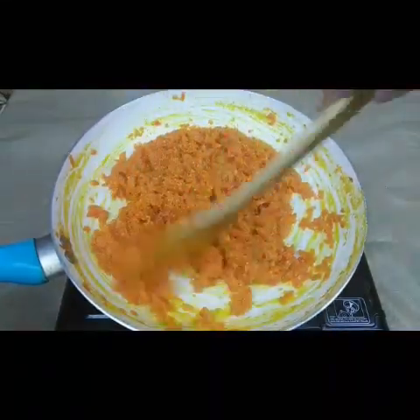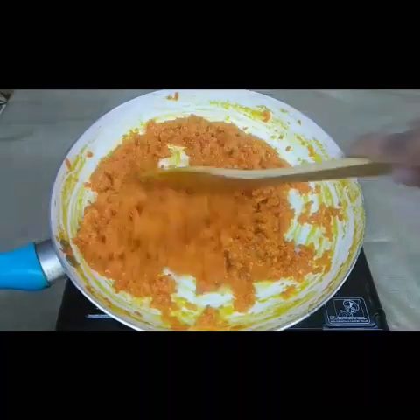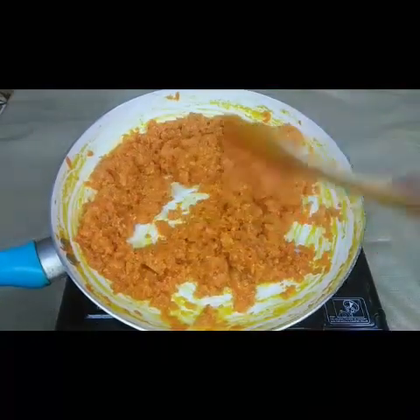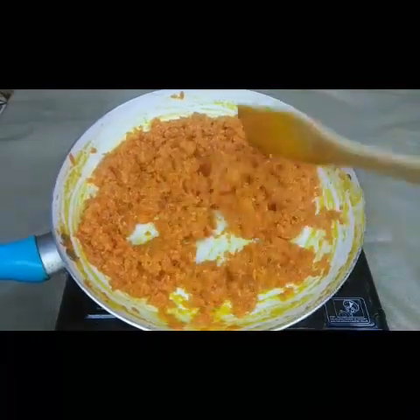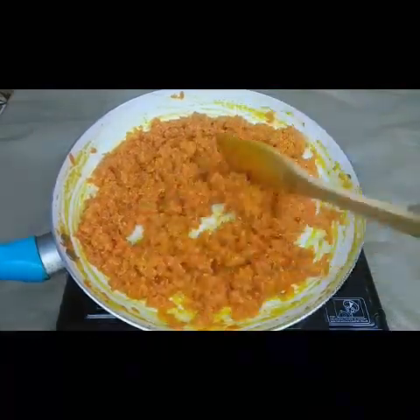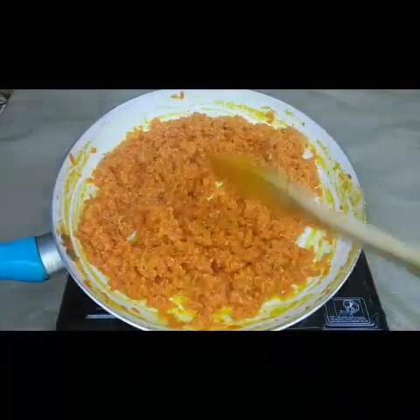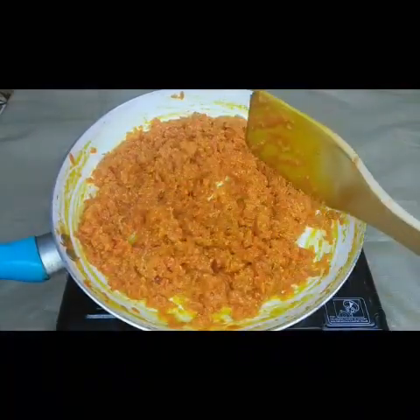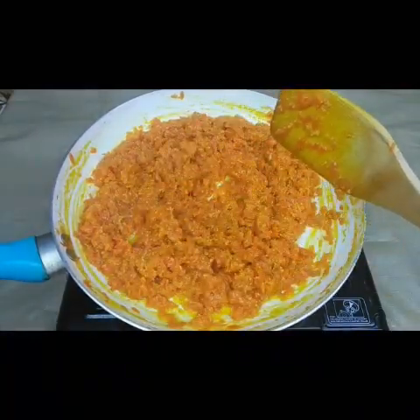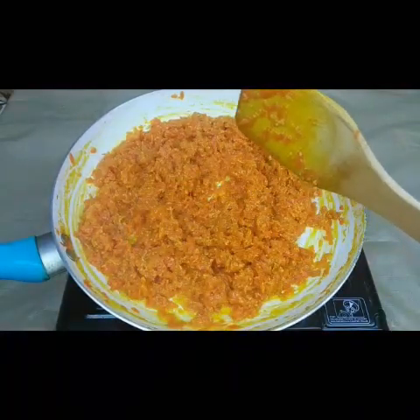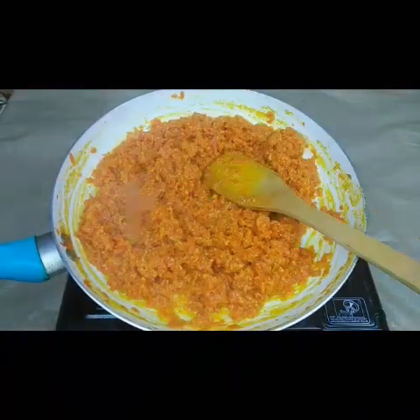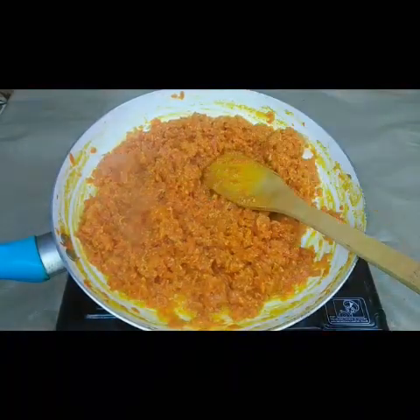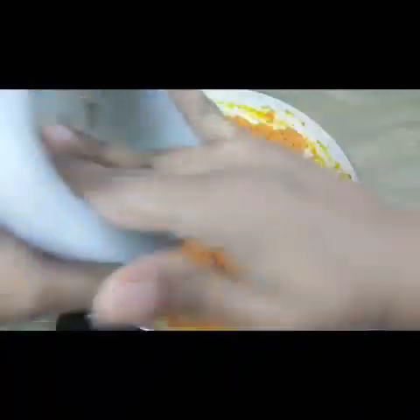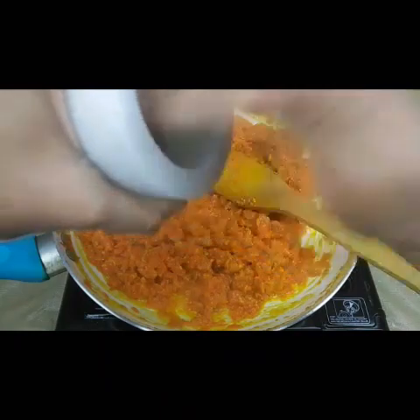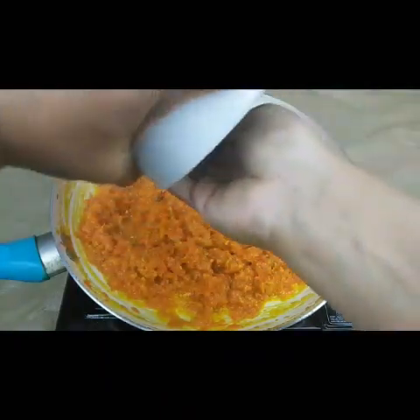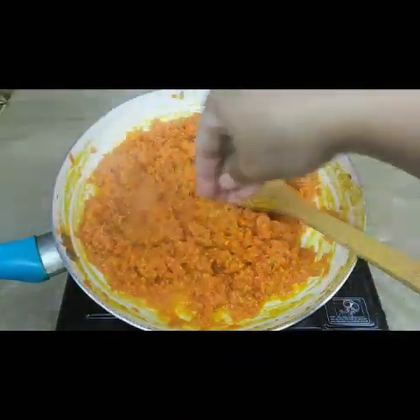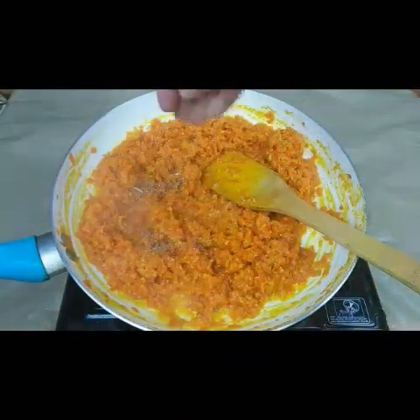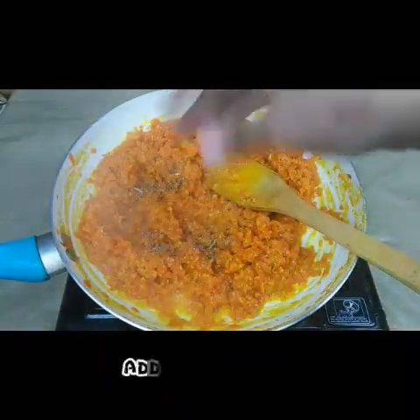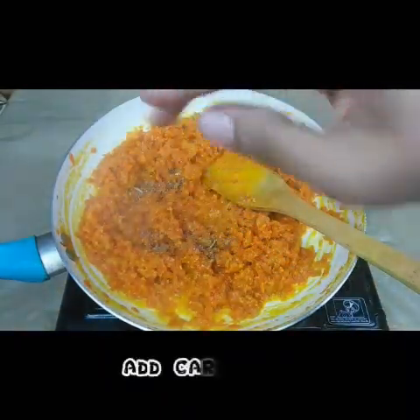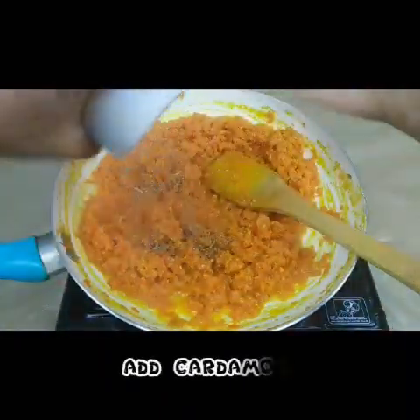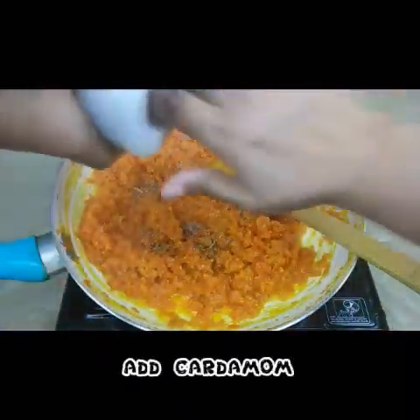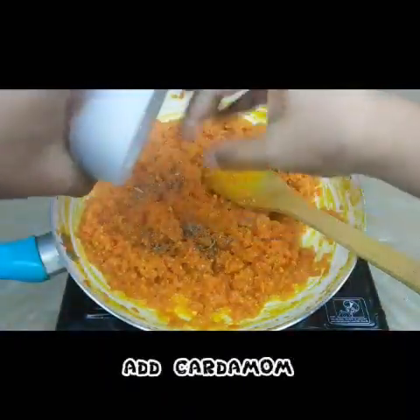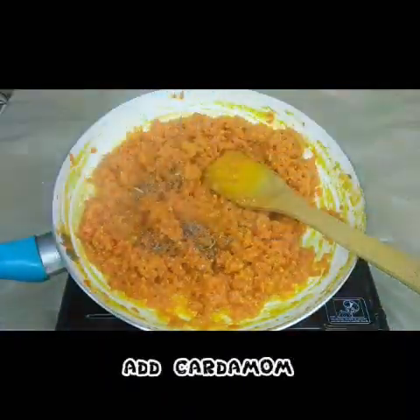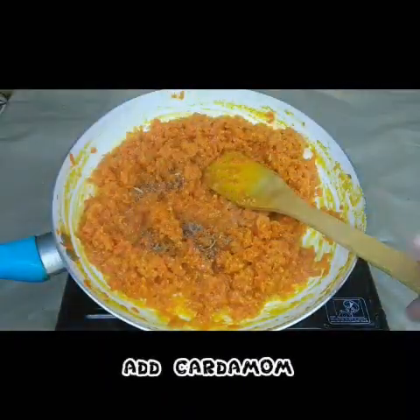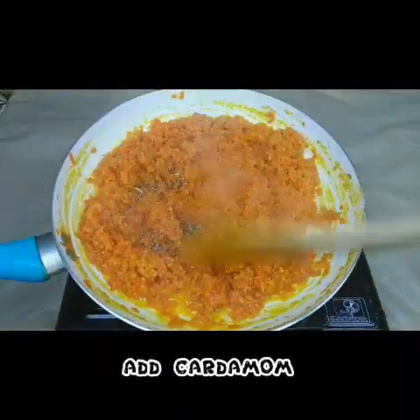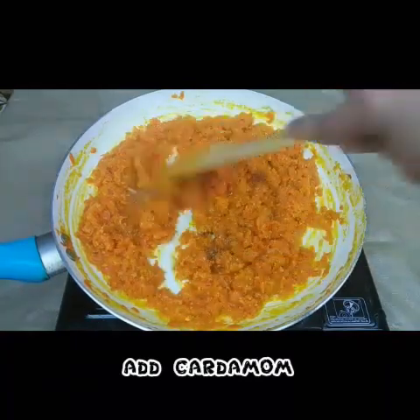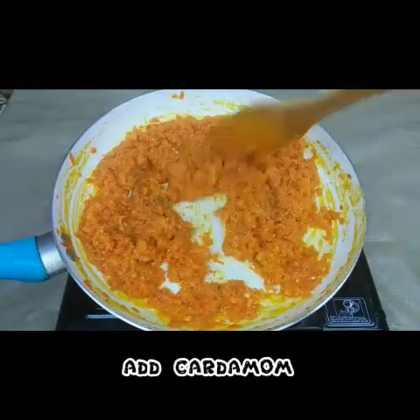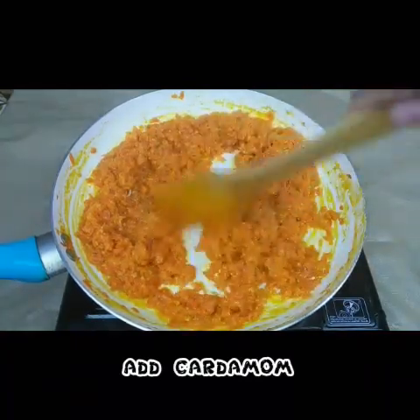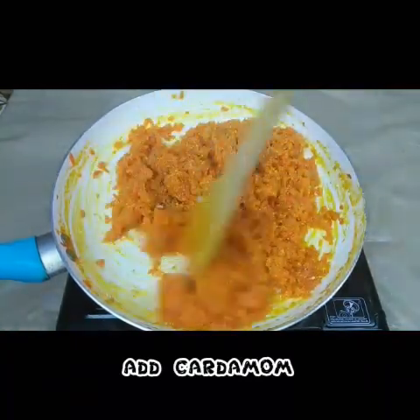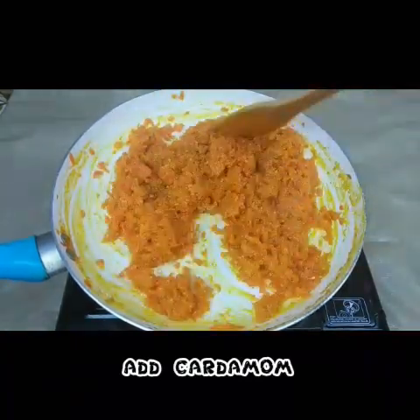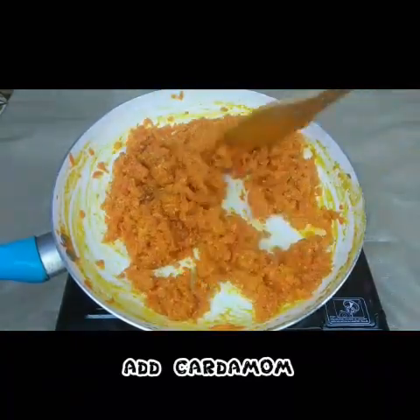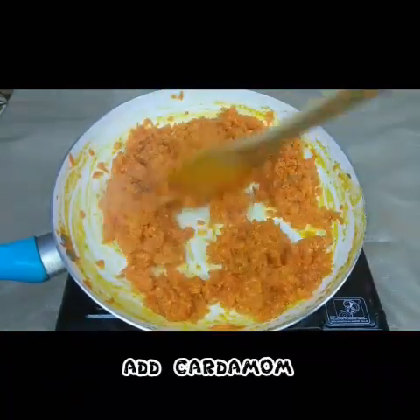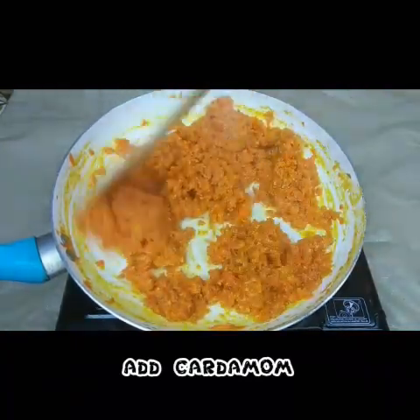It has become non-sticky and is becoming a little dry now. This is the time to add the cardamom powder and fry for another 5 minutes.